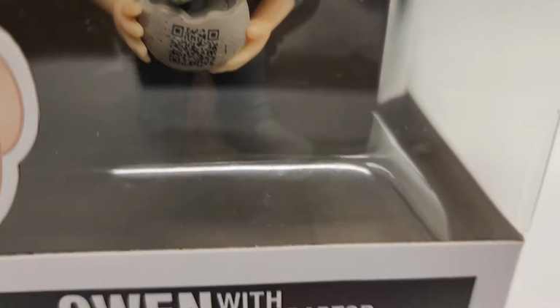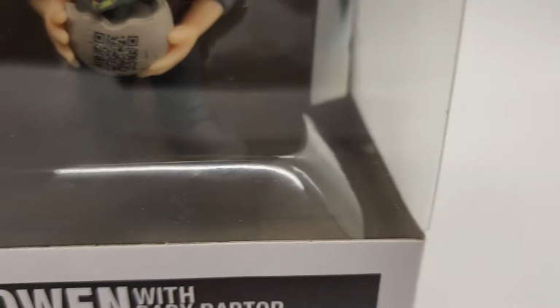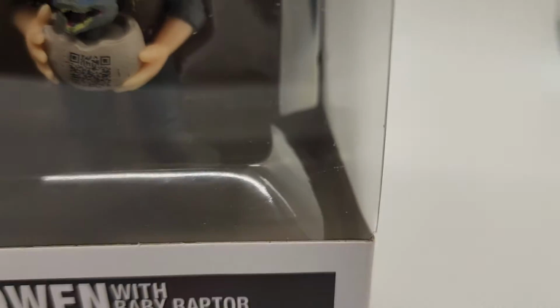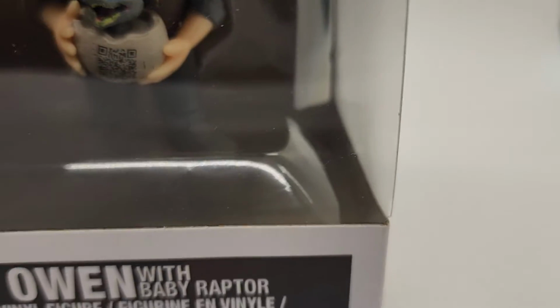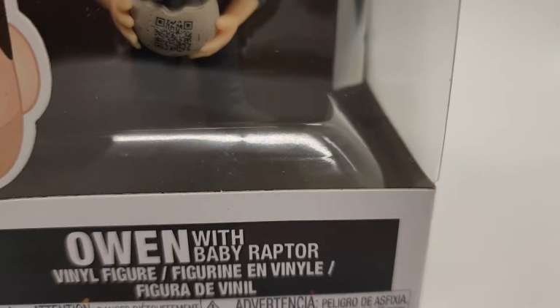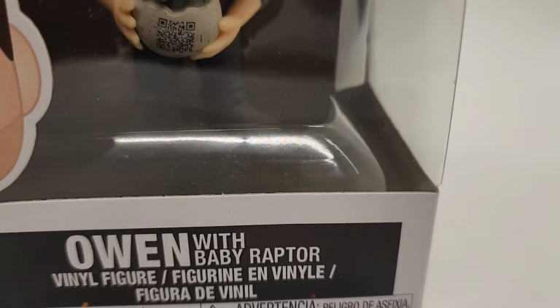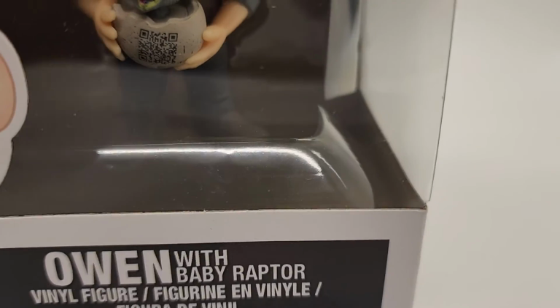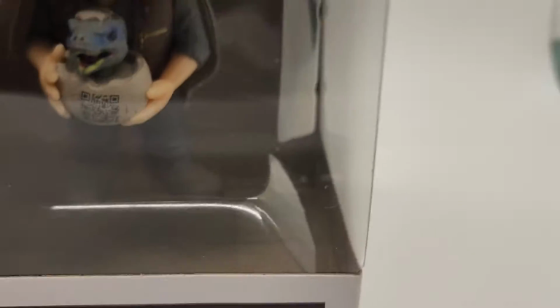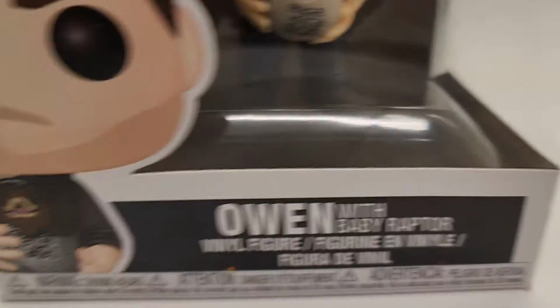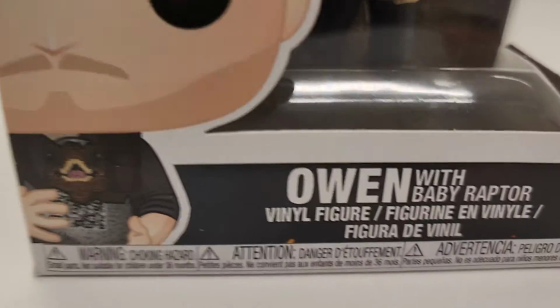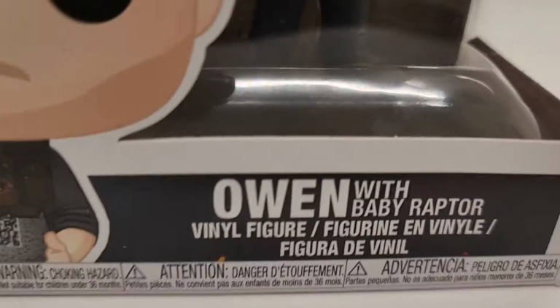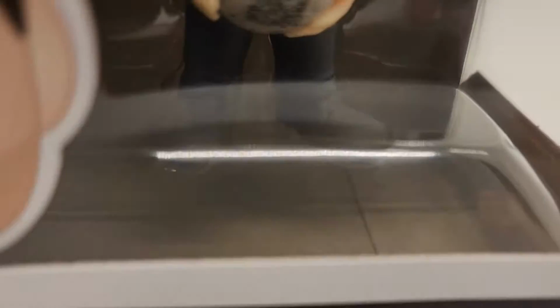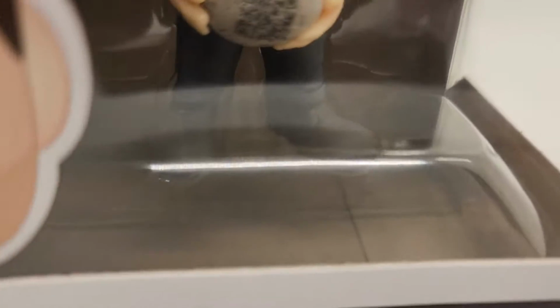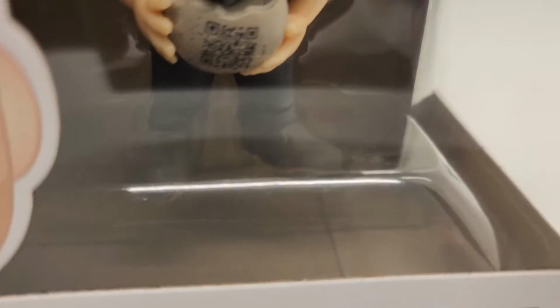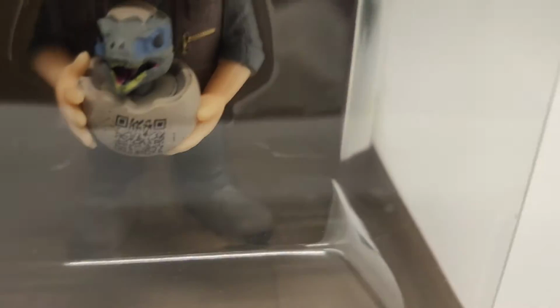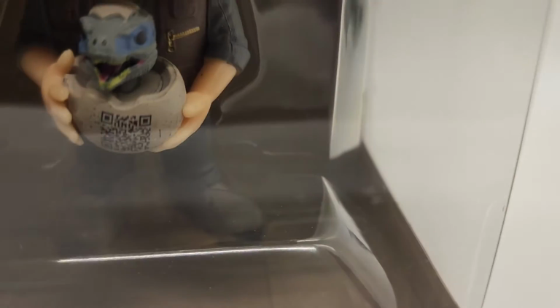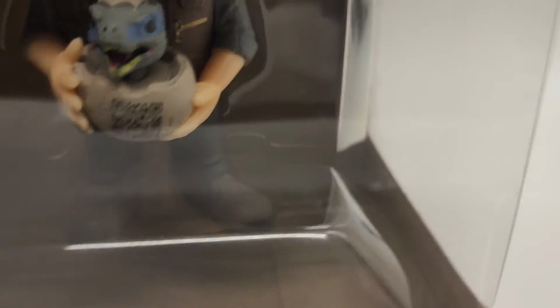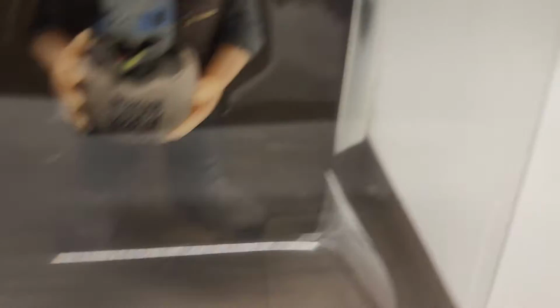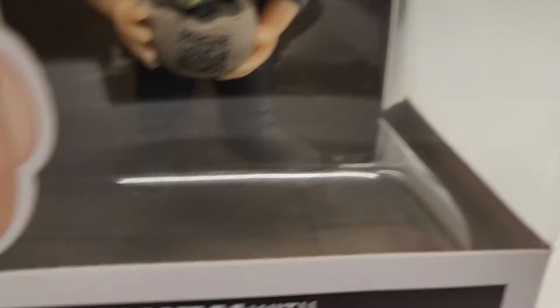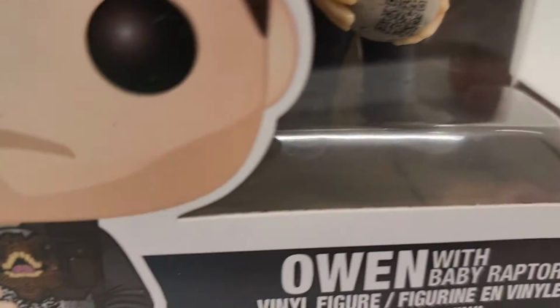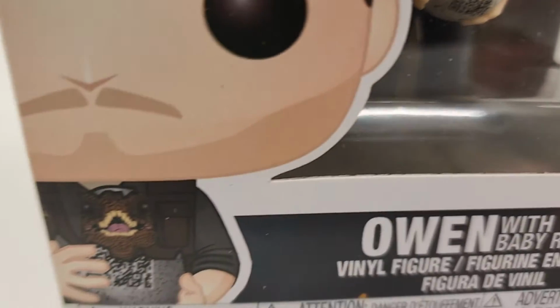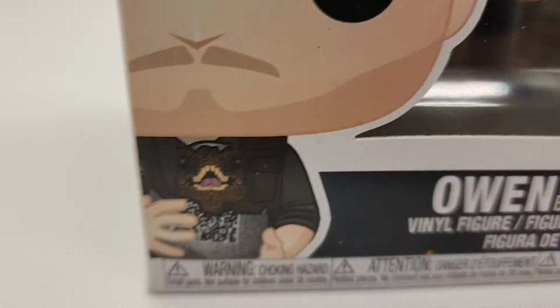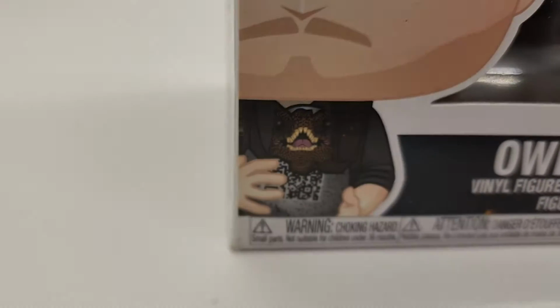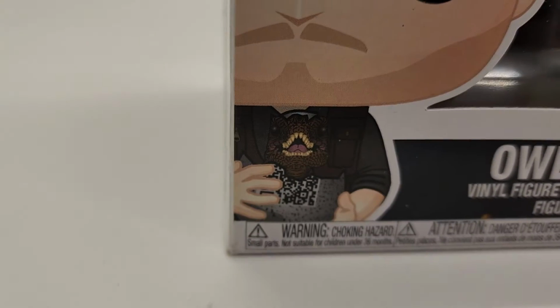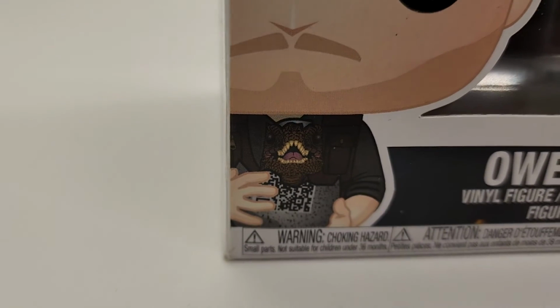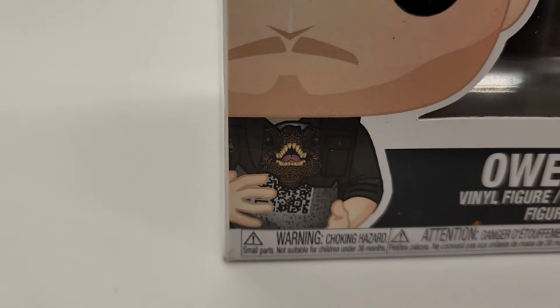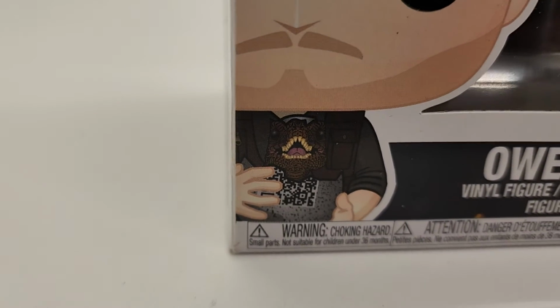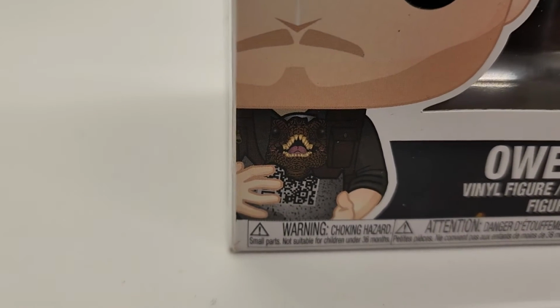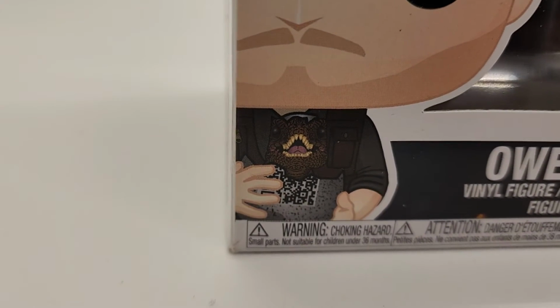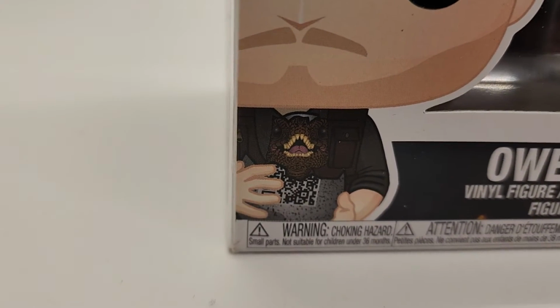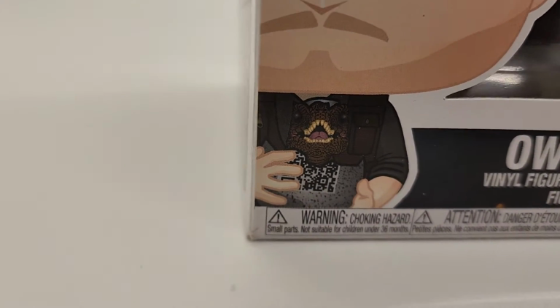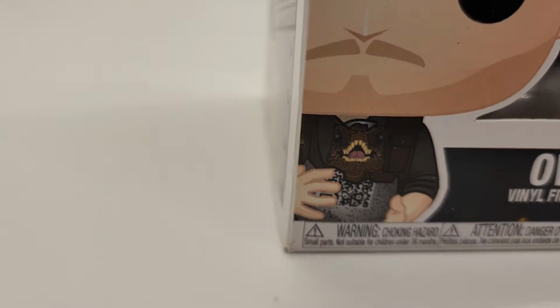I believe it does not have the Target exclusive sticker. I don't know why — it doesn't look like it was ever there, and it doesn't look like it was removed. It's a mystery.